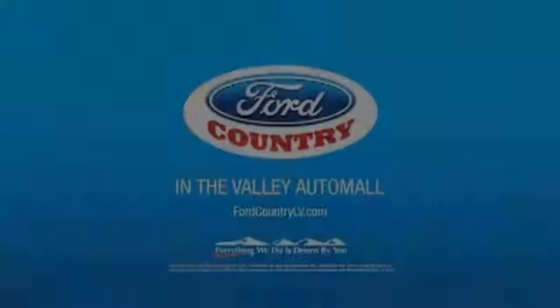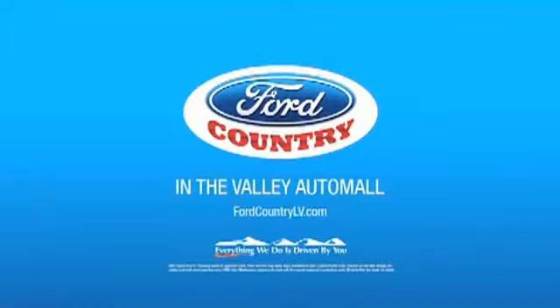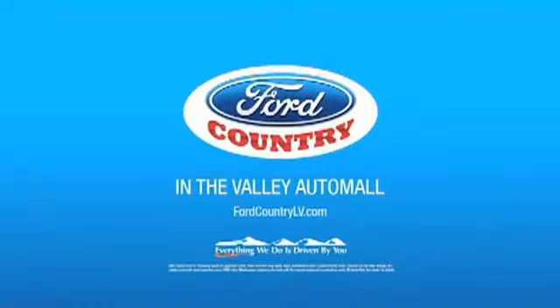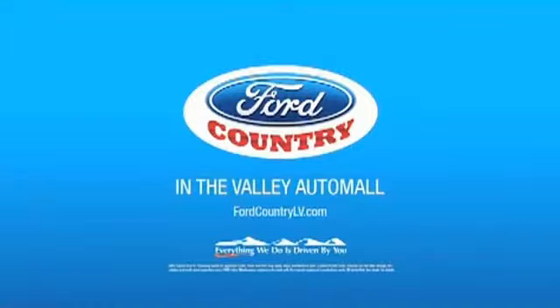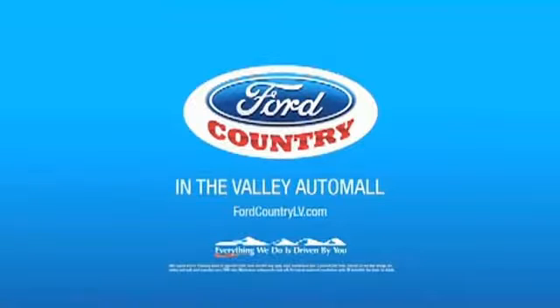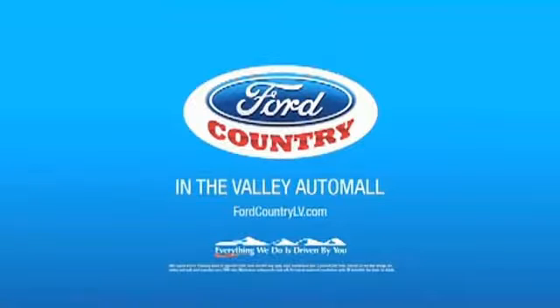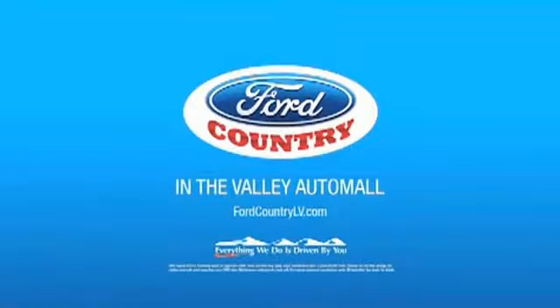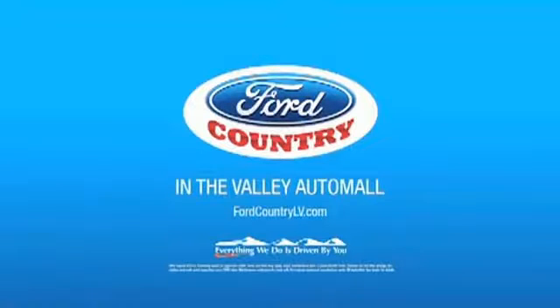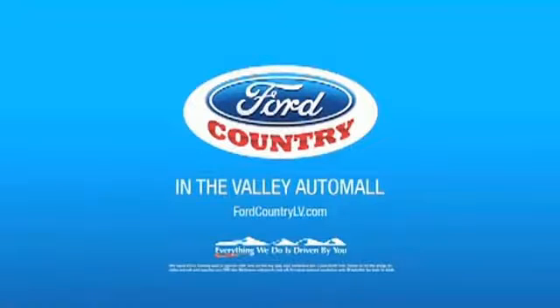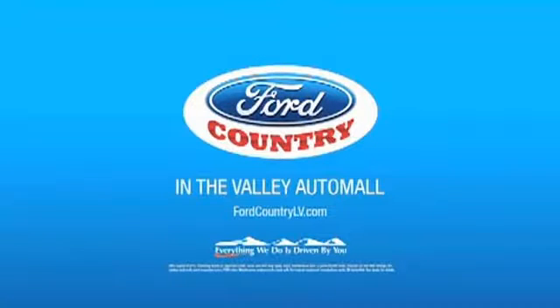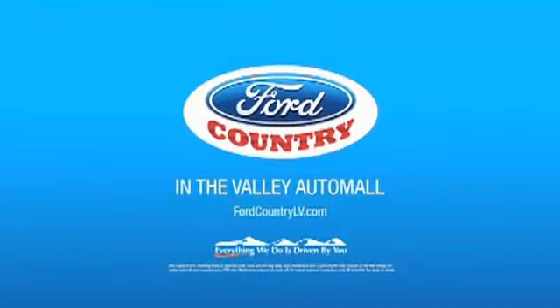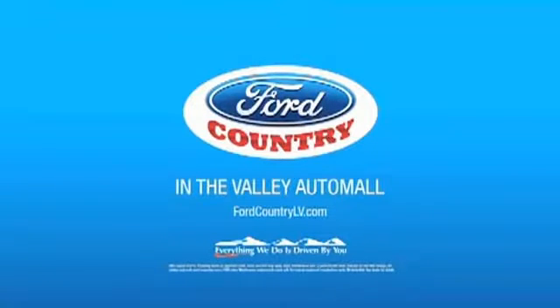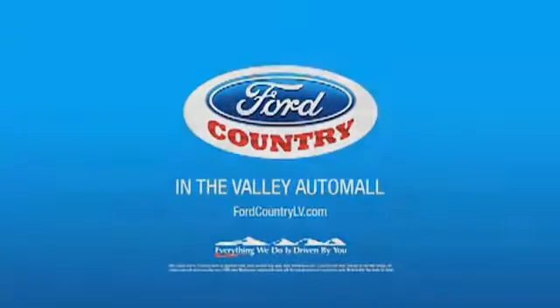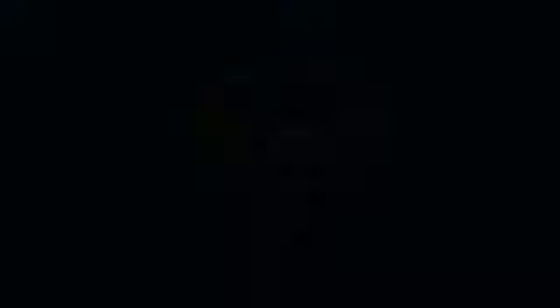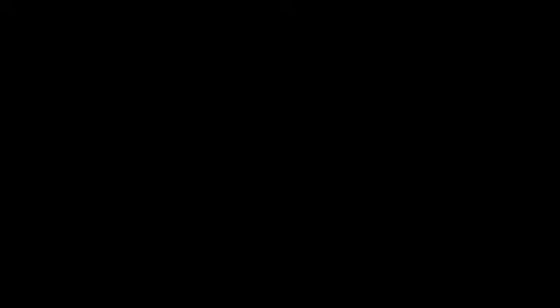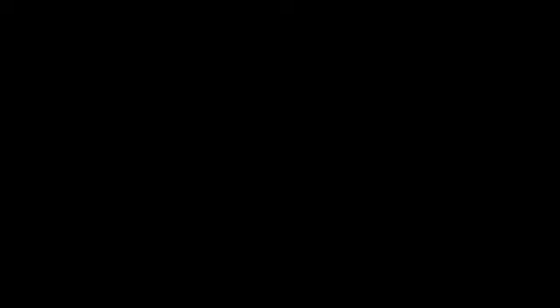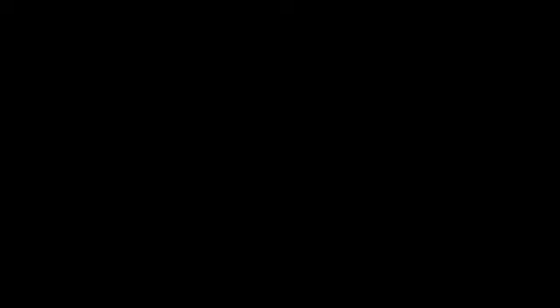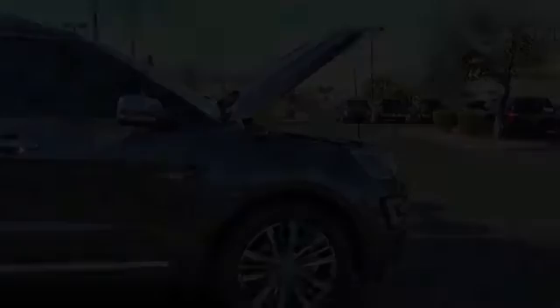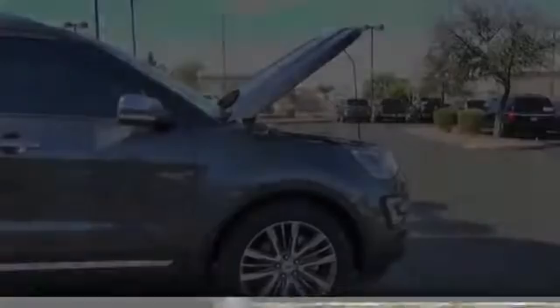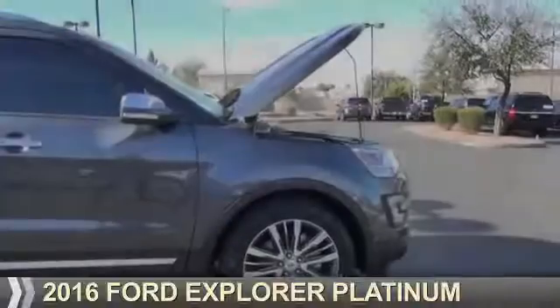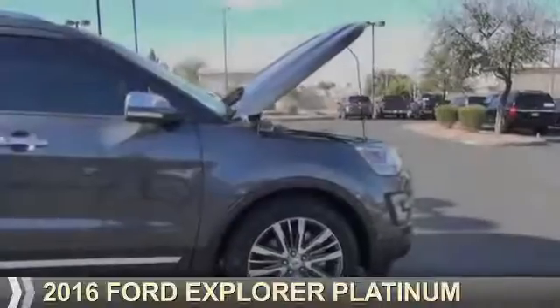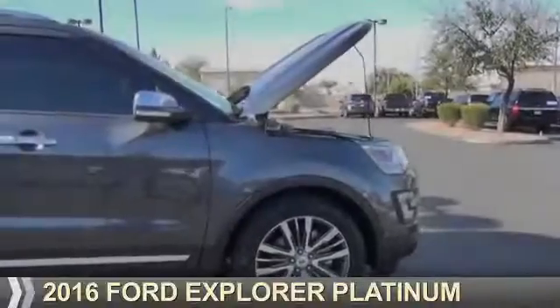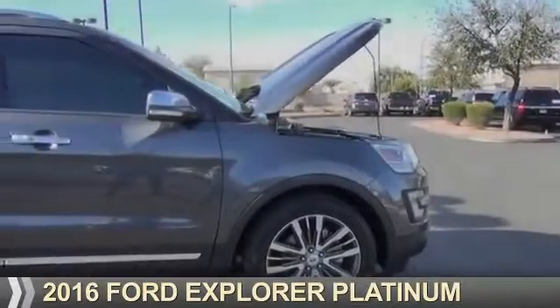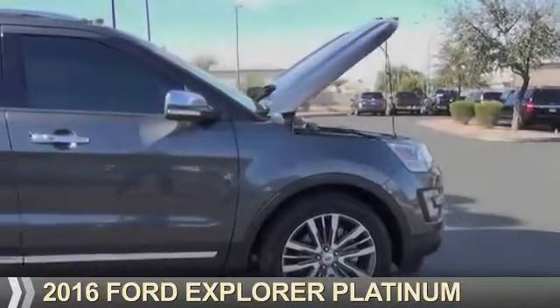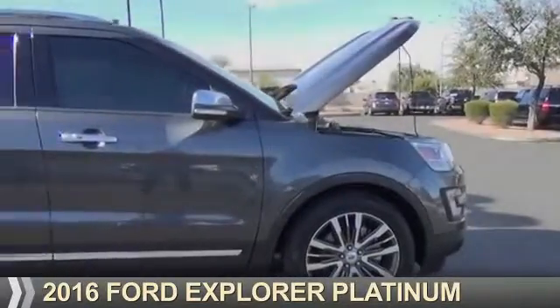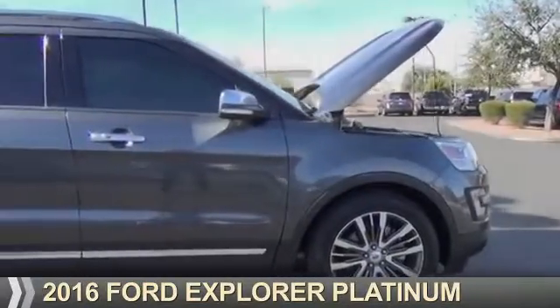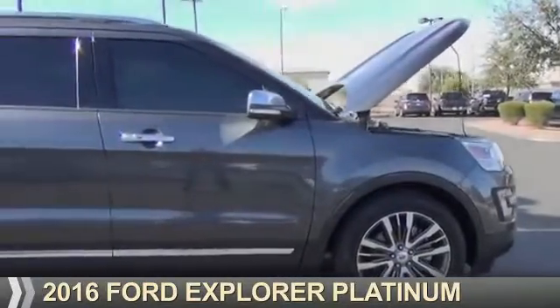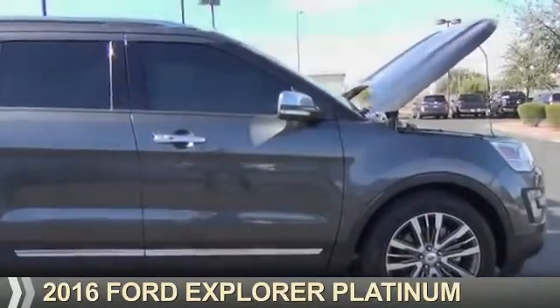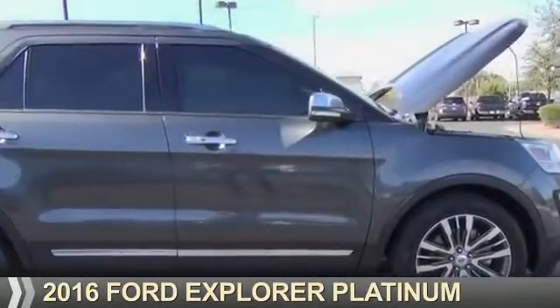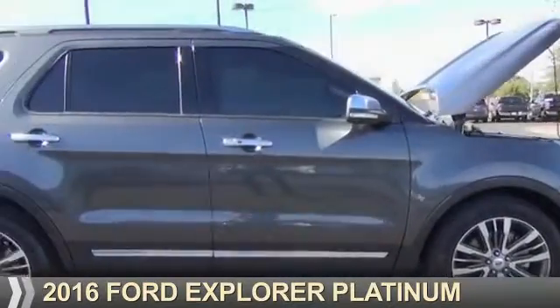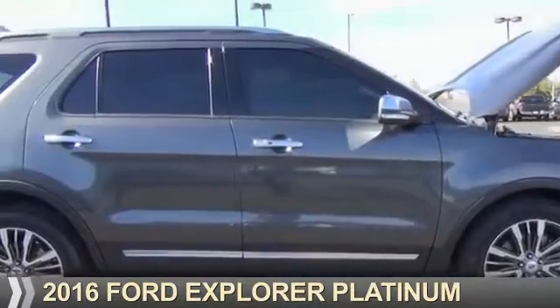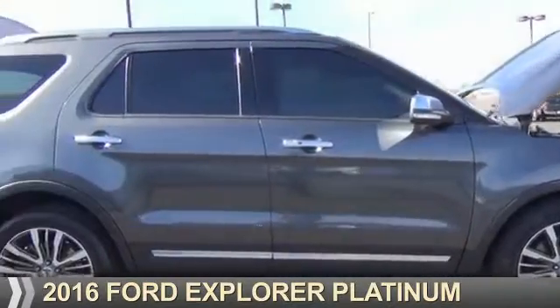Visit Ford Country in the Valley Auto Mall today. Presenting the 2016 Ford Explorer.